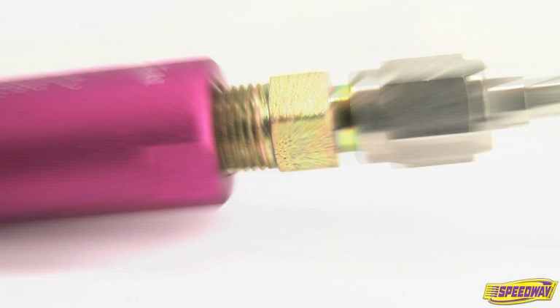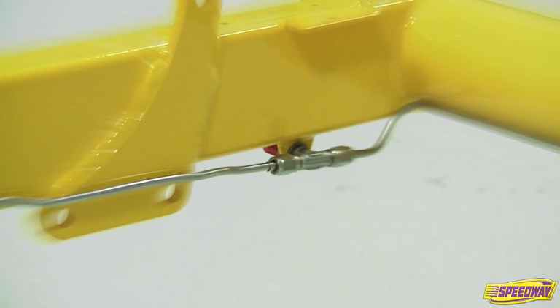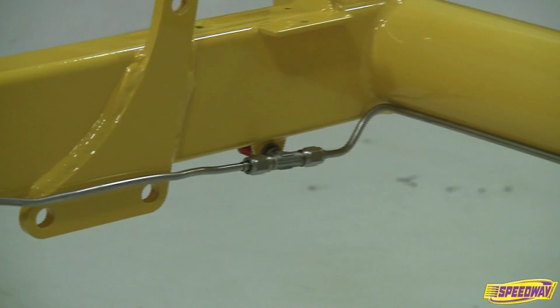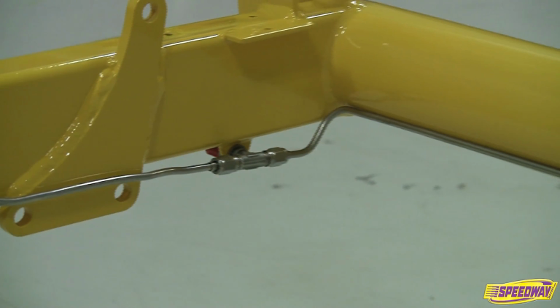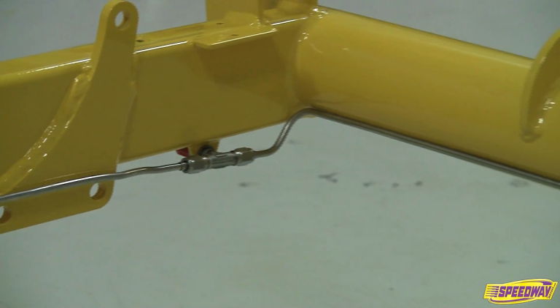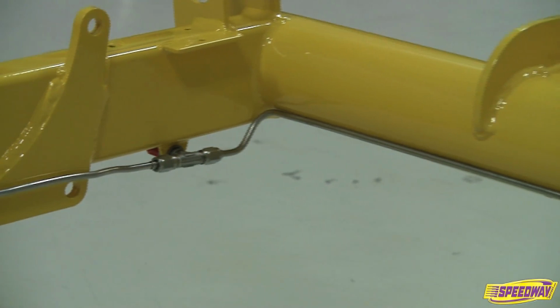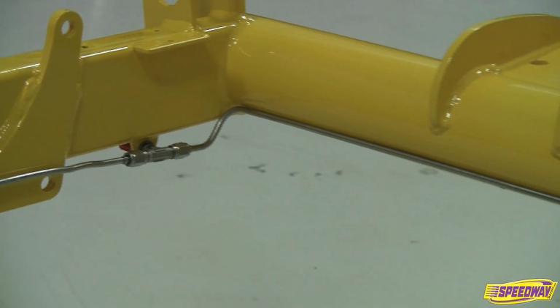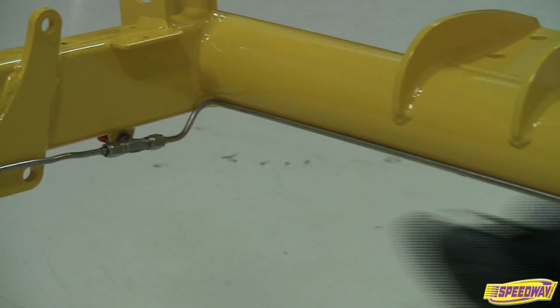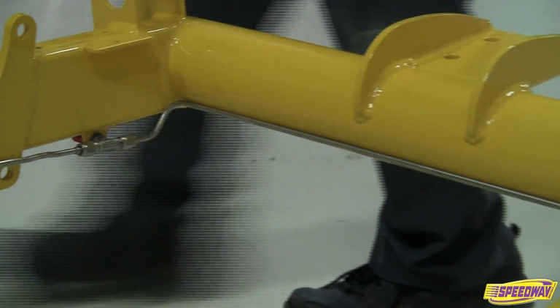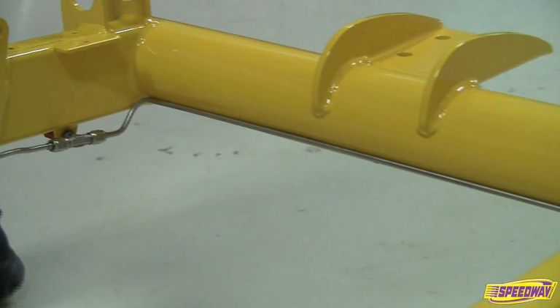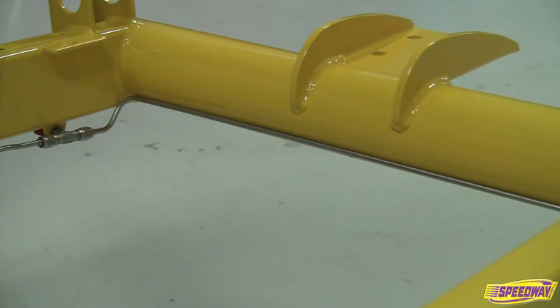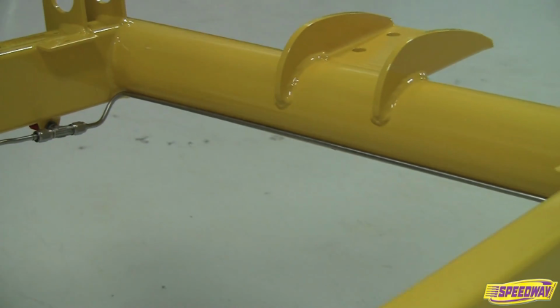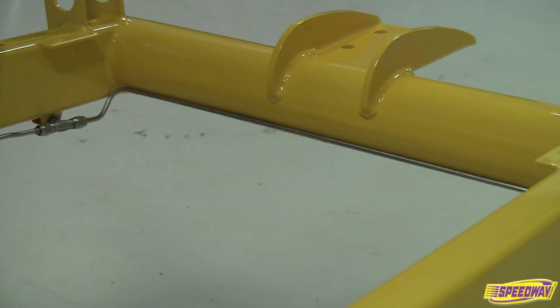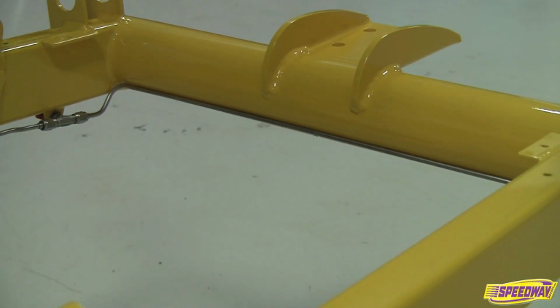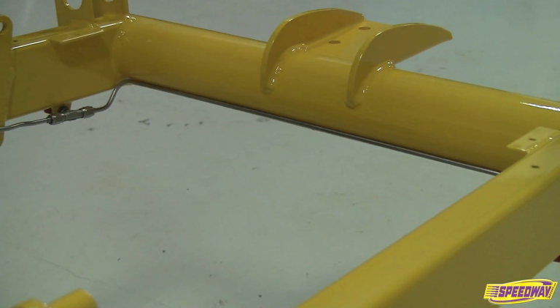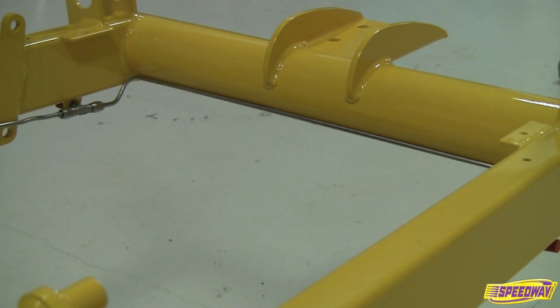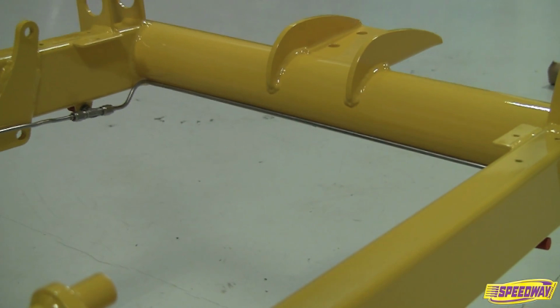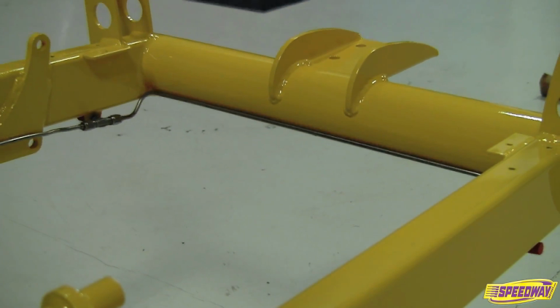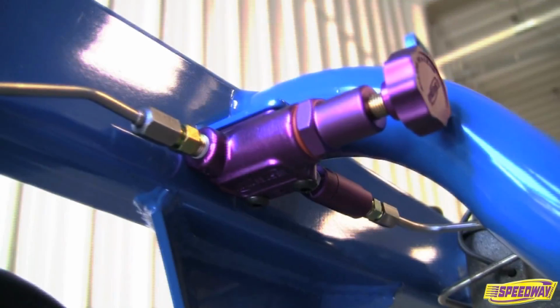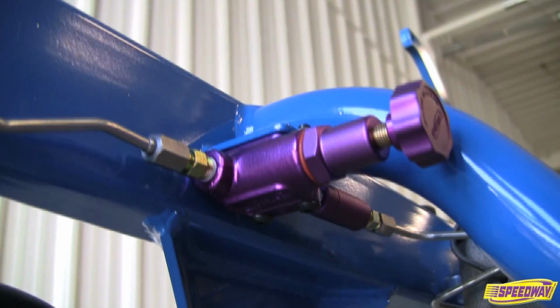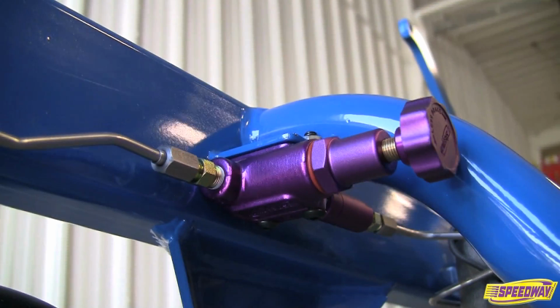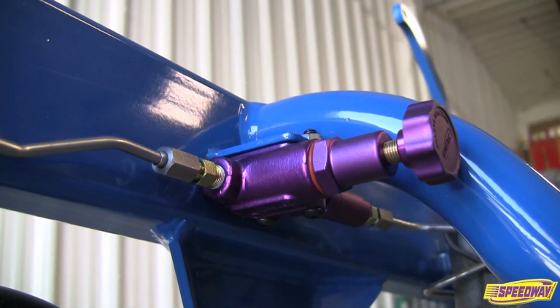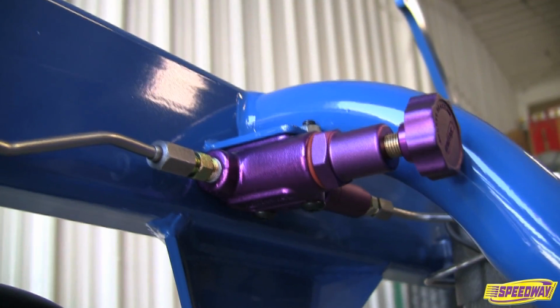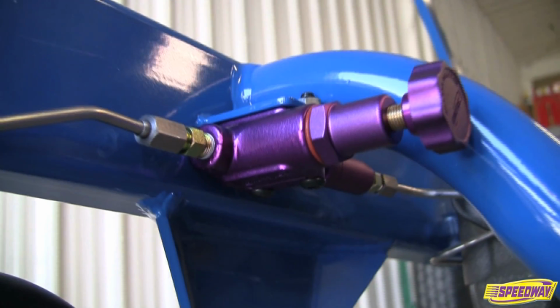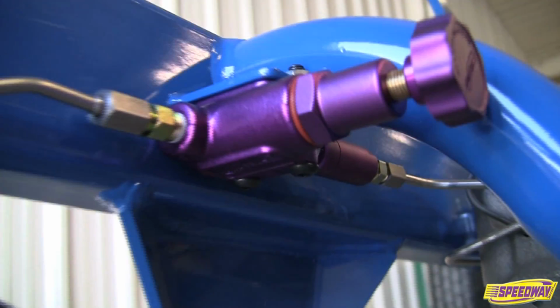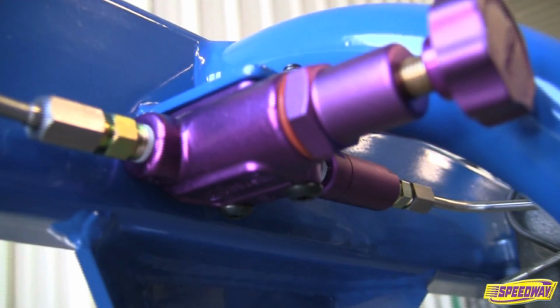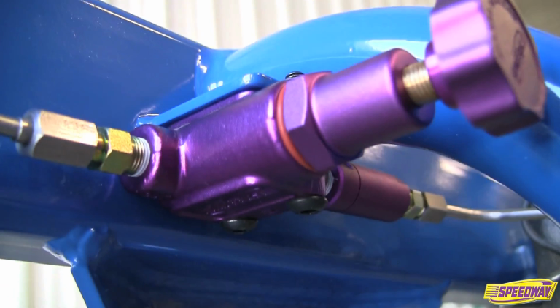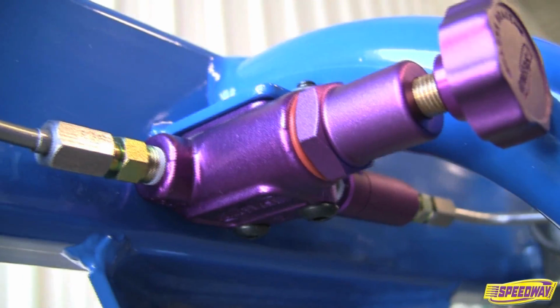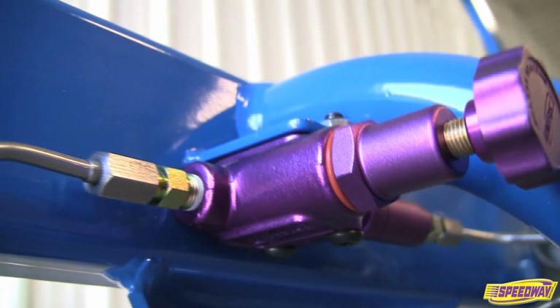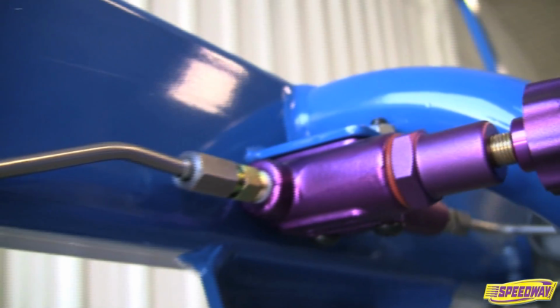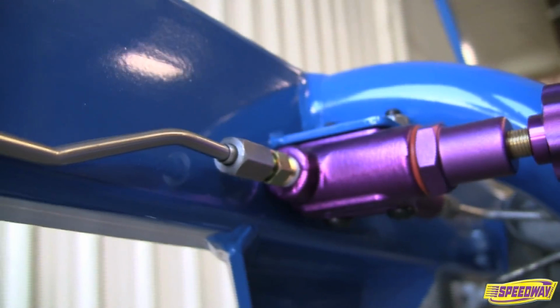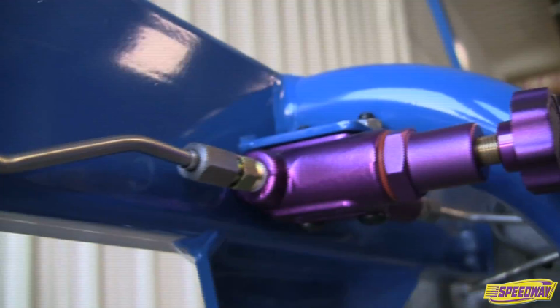To ensure your brake system remains leak proof, it's best to choose one type of fitting and use it throughout, with the least number of splices and fittings possible. Be sure to ask your Speedway Motors representative if you are unsure of the style fittings you need with the brake parts you are ordering.